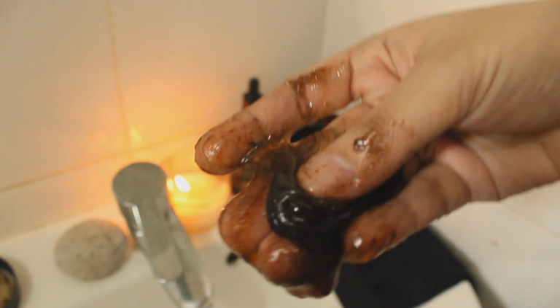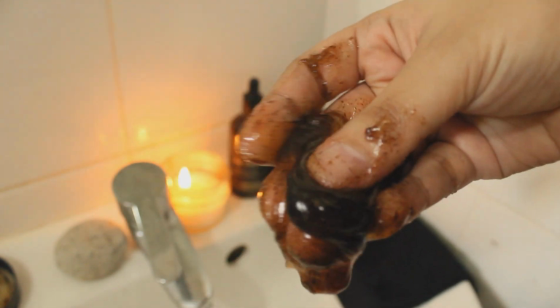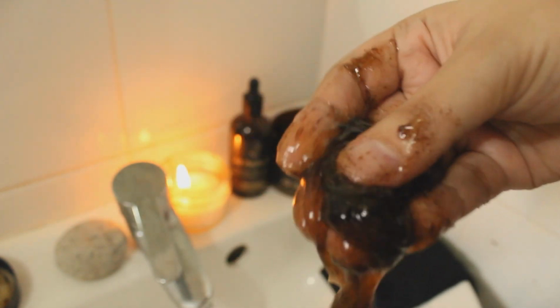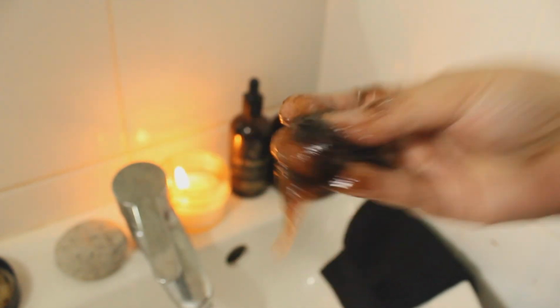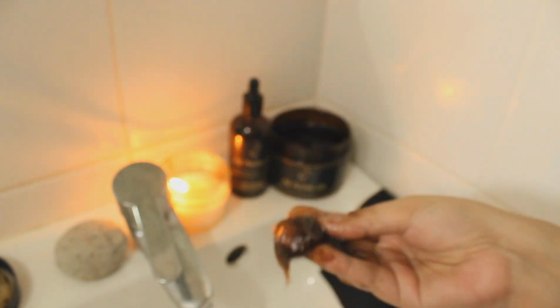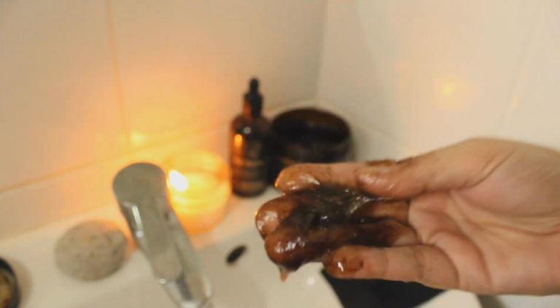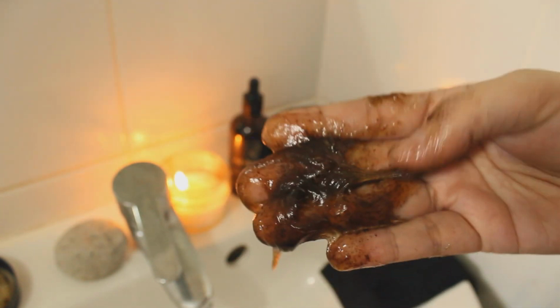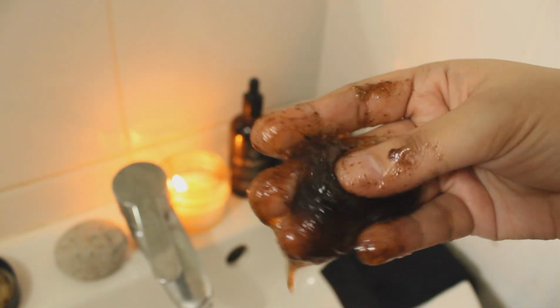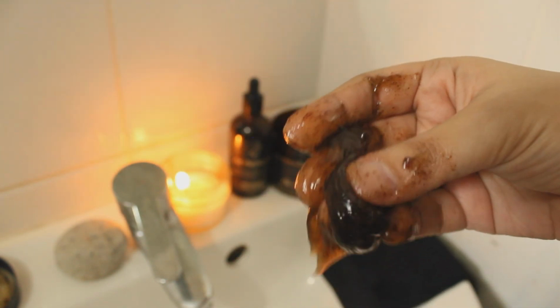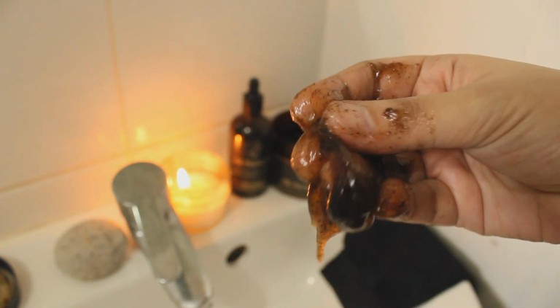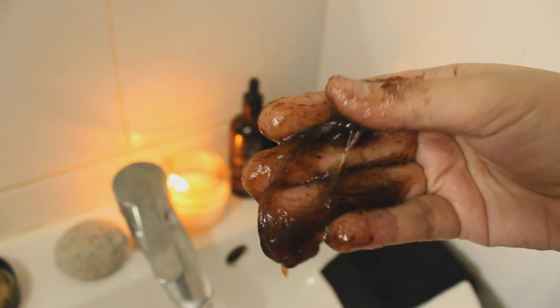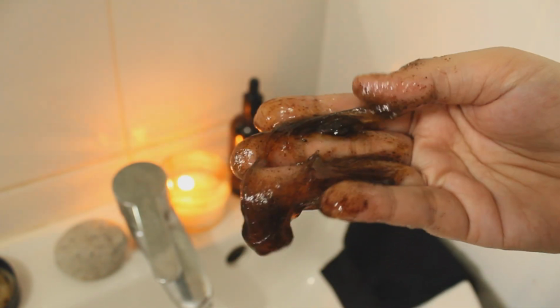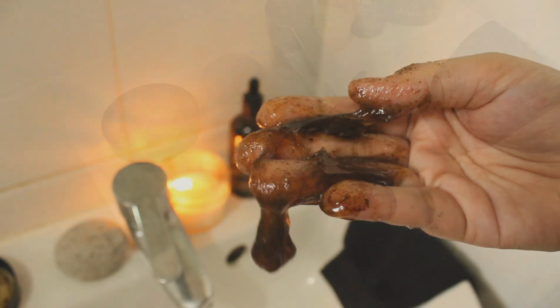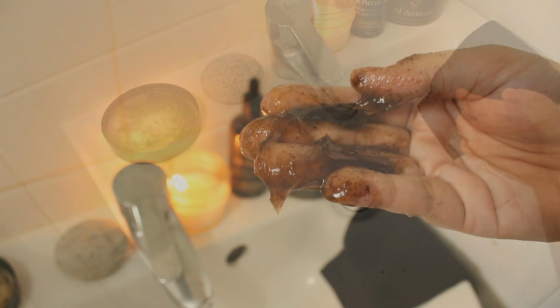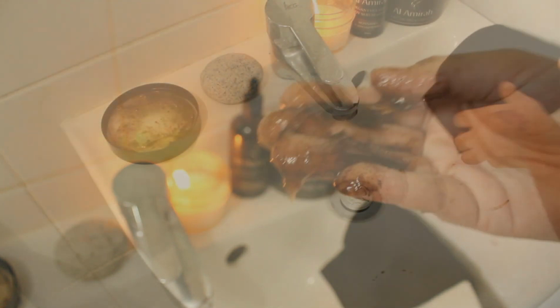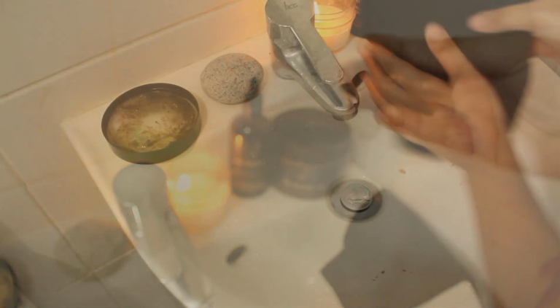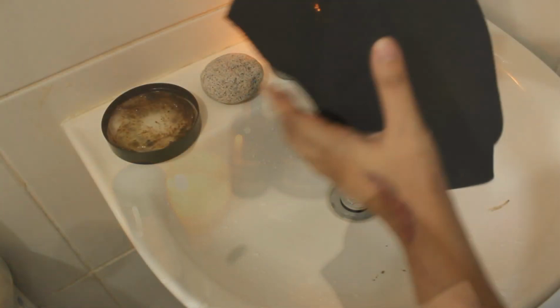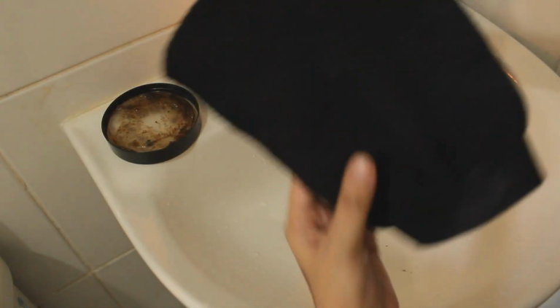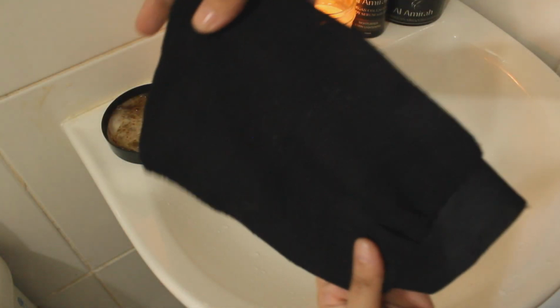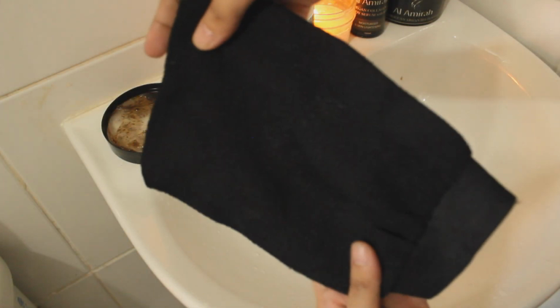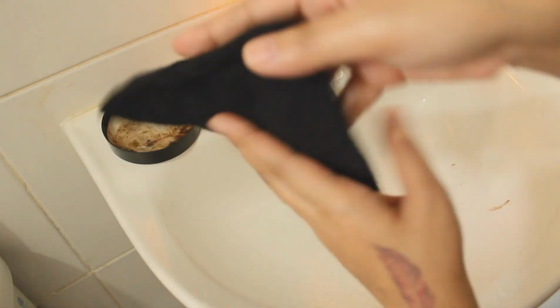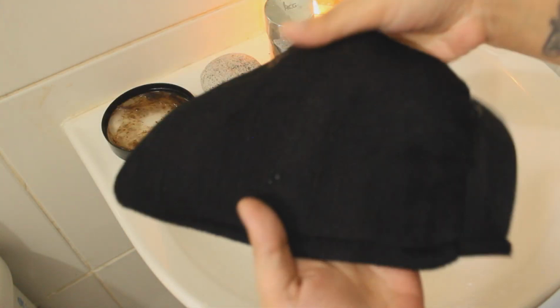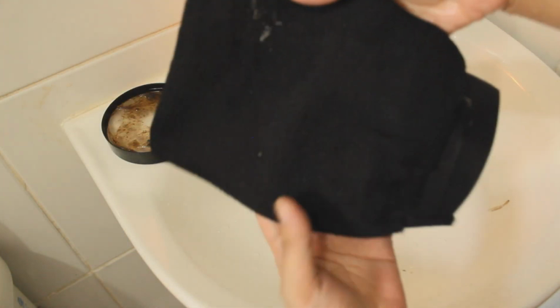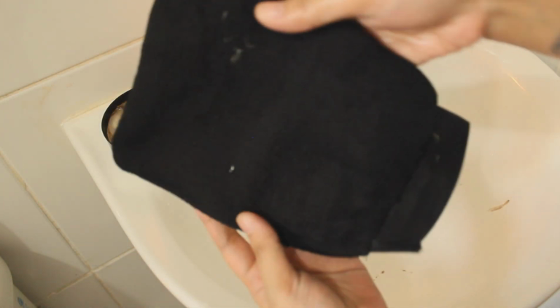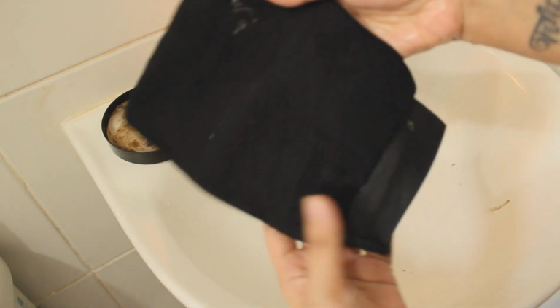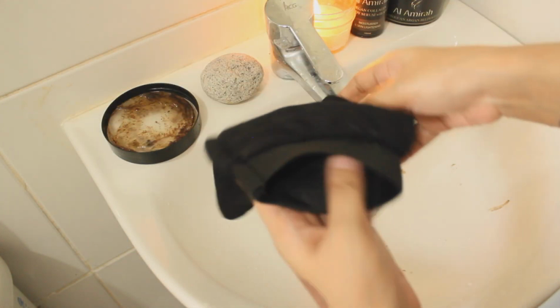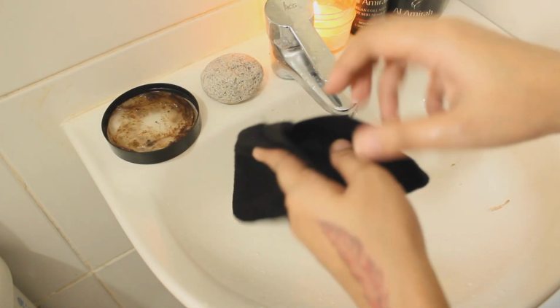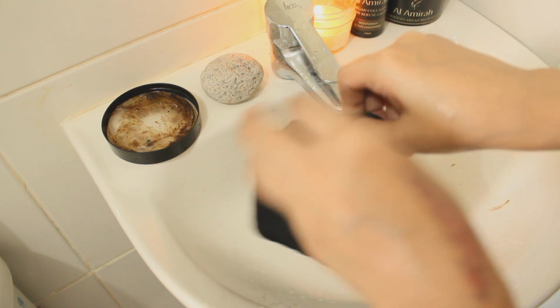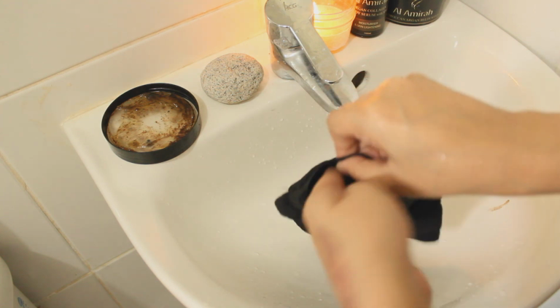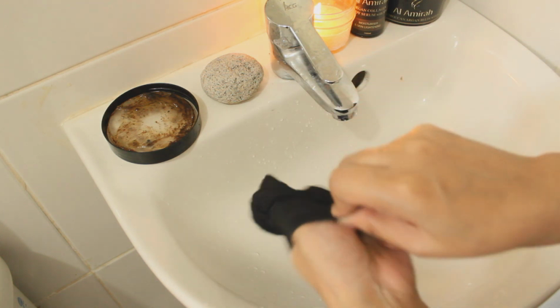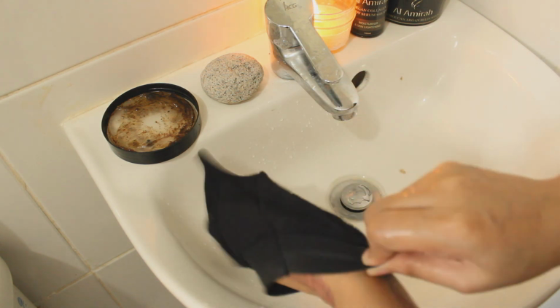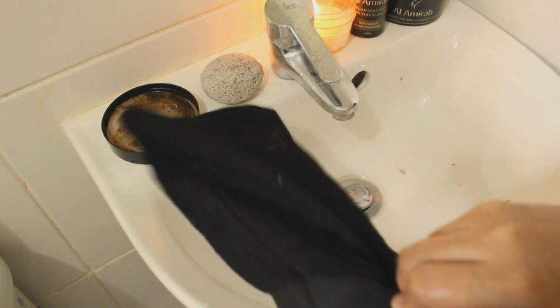With the Kessa Gloves, it prepares the skin for a deep exfoliation to get a lighter and brighter skin tone. The Kessa Gloves are made of high-quality viscose crepe fabric.